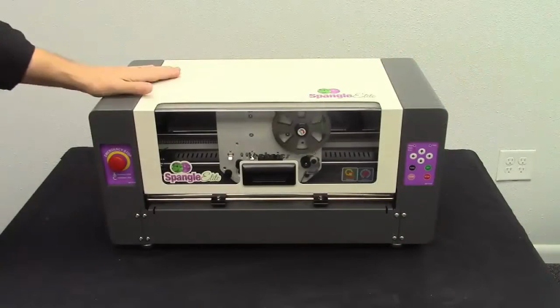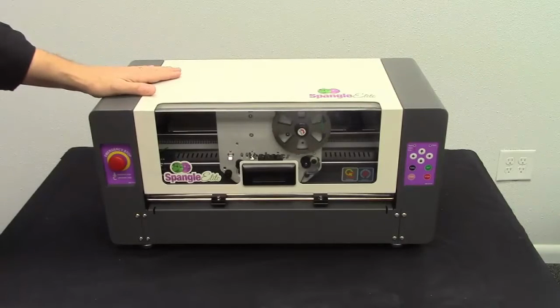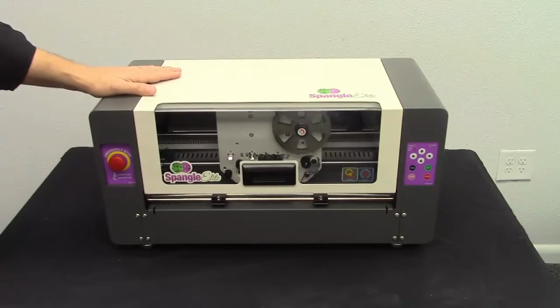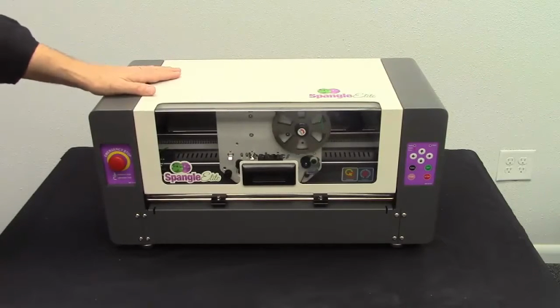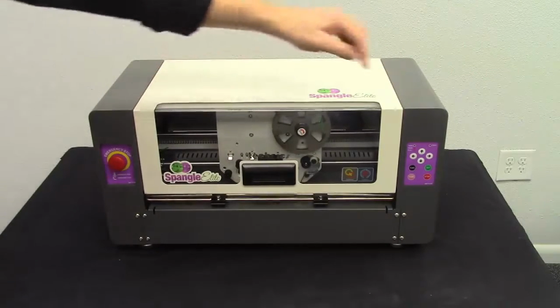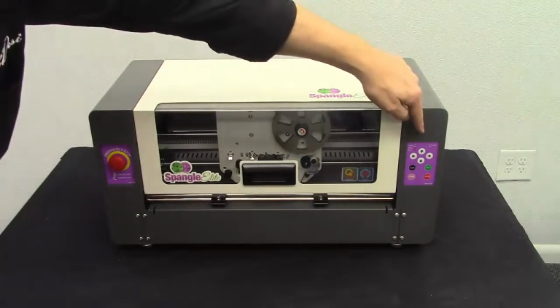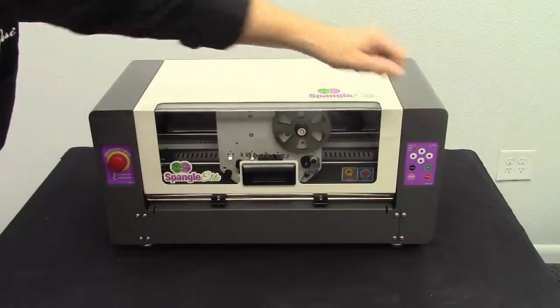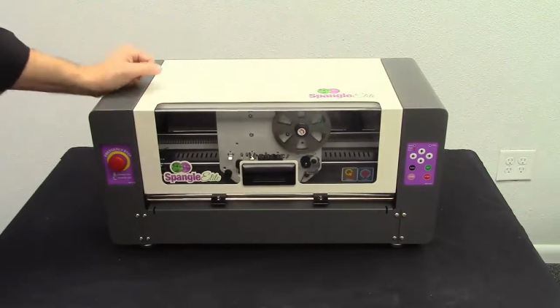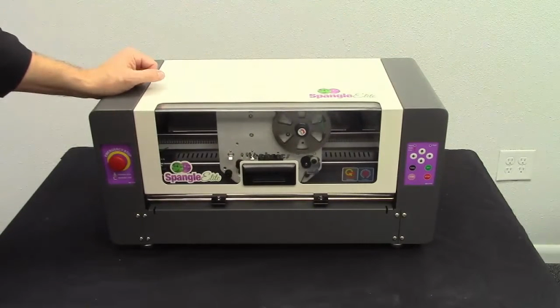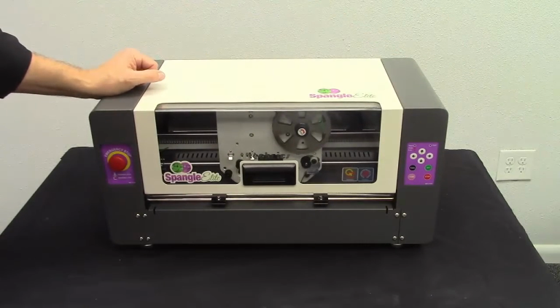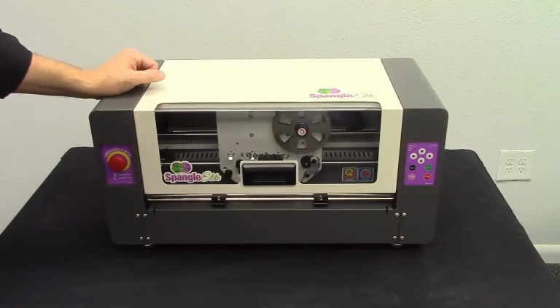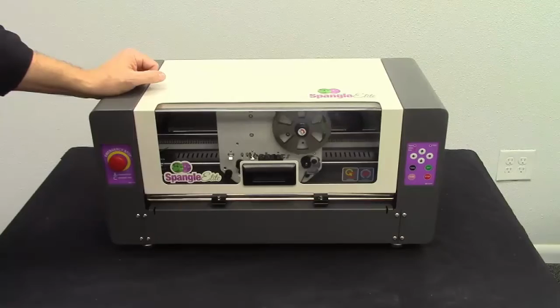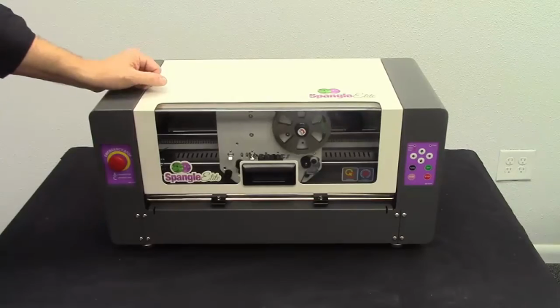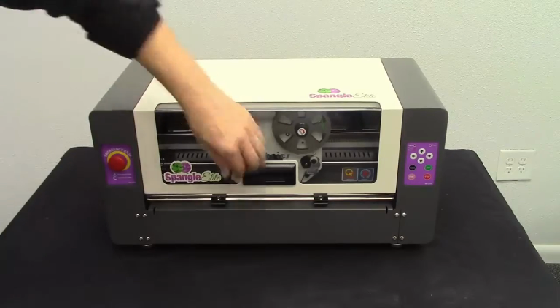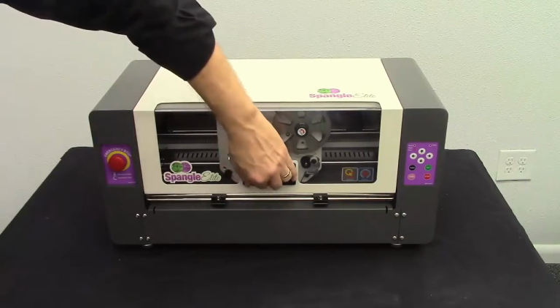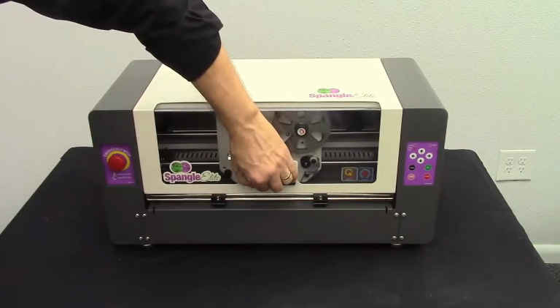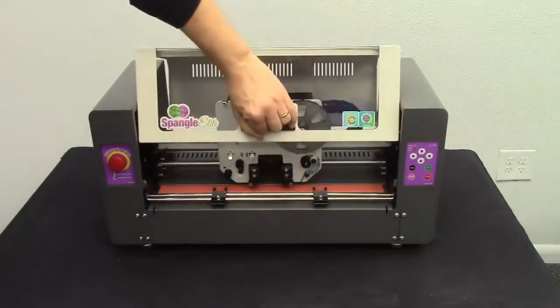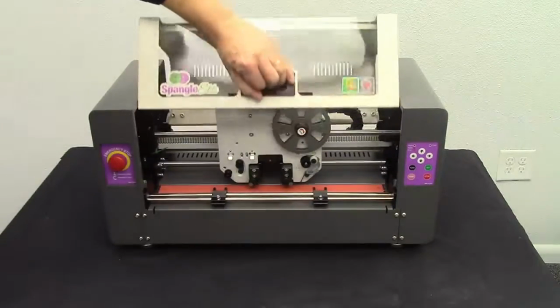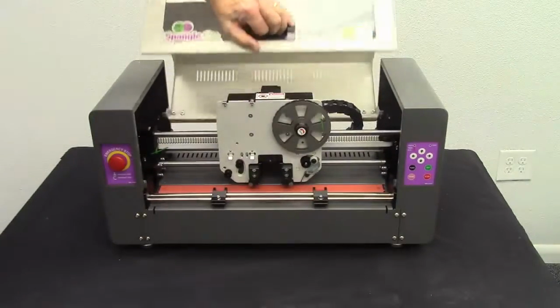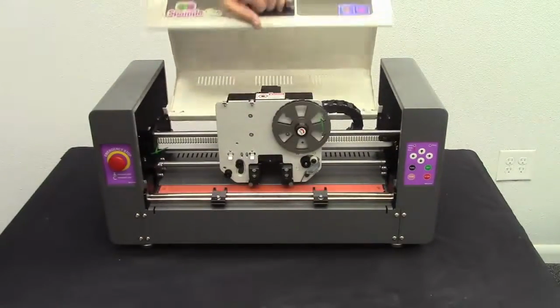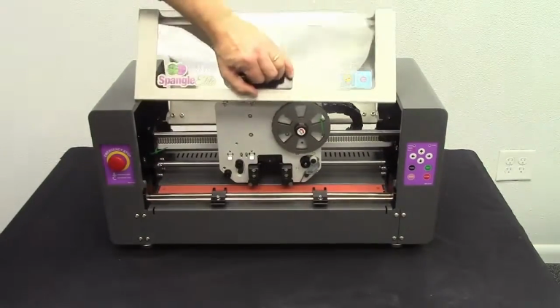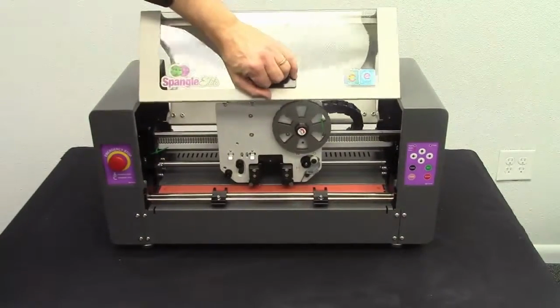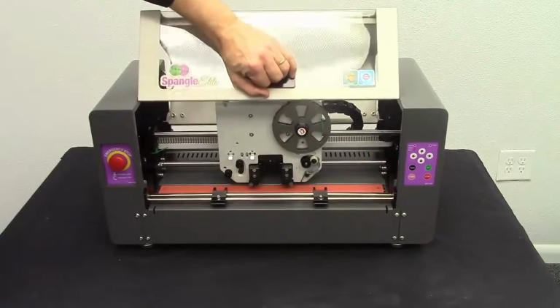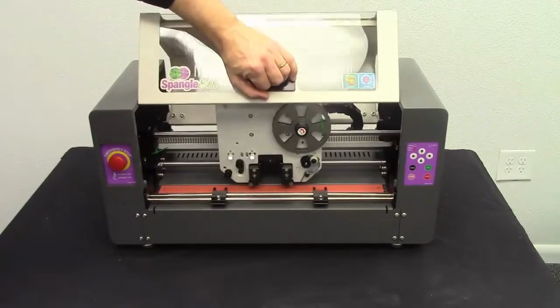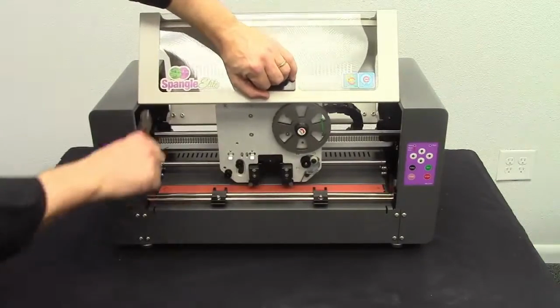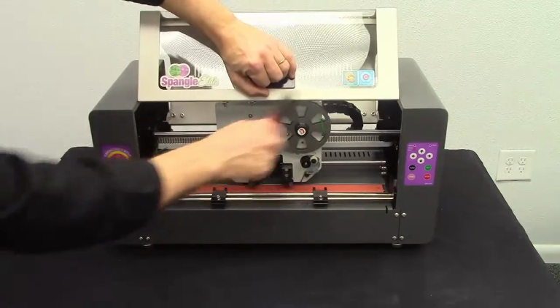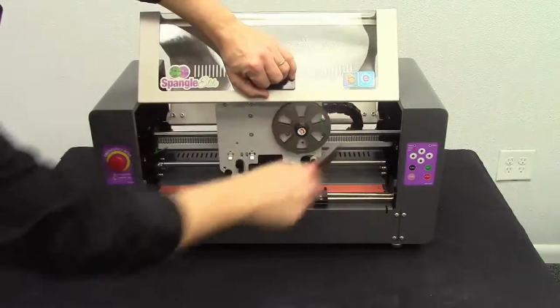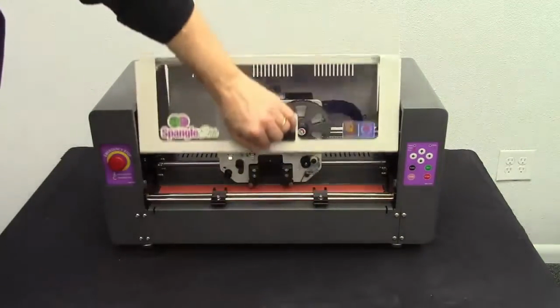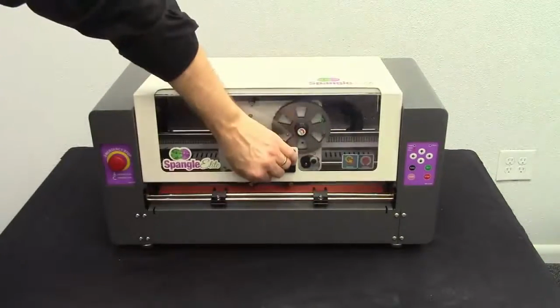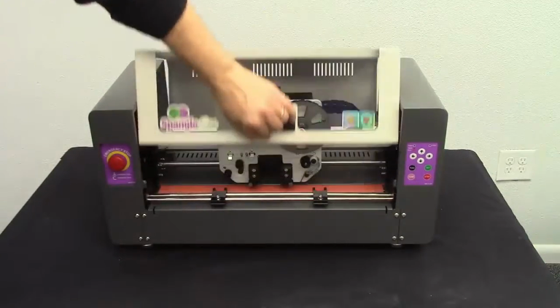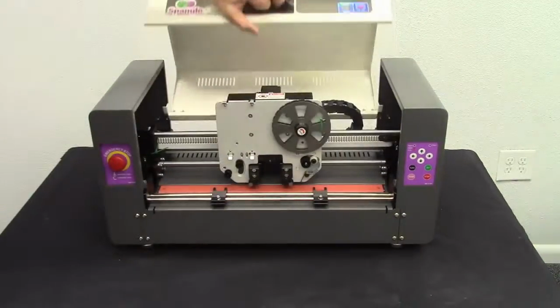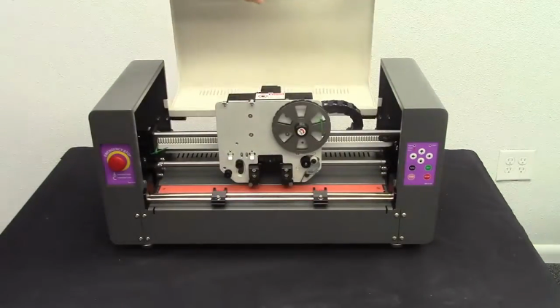The front of the Spangle Elite is very simple. You've got your control panel, which we'll go into at length later on, and this door just kind of lifts up. Now don't be afraid — it can stick a little bit. You'll see the edges might hit here, but it doesn't interfere with the function of the machine.